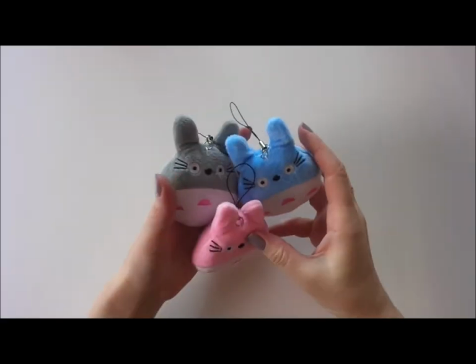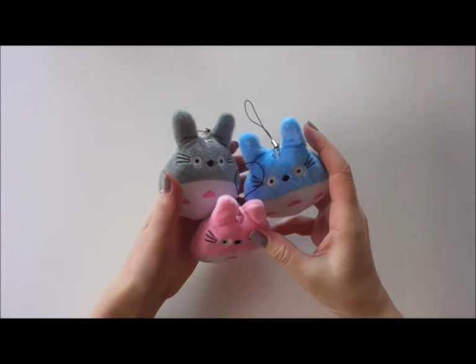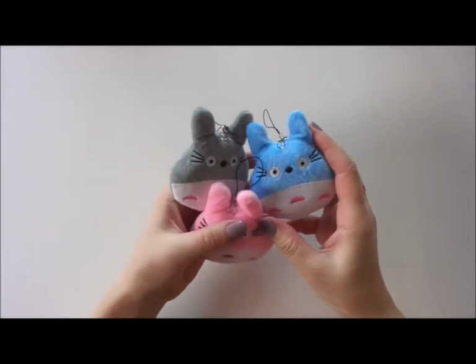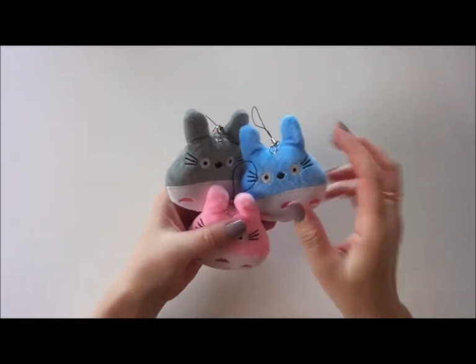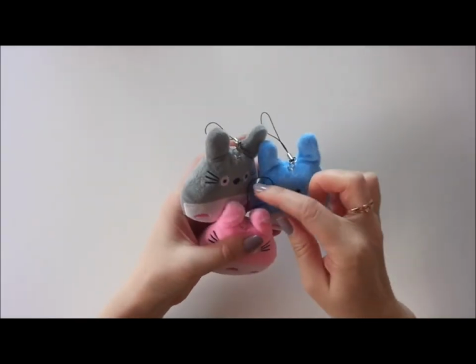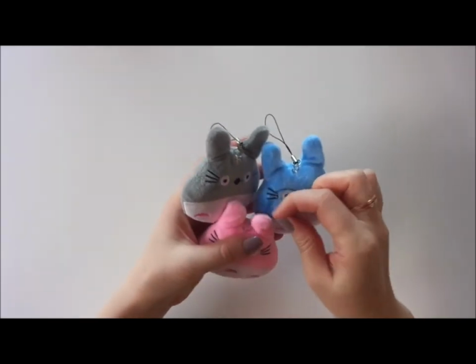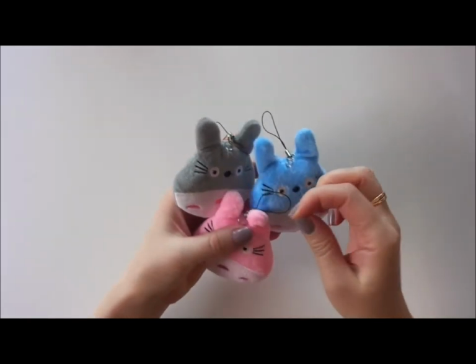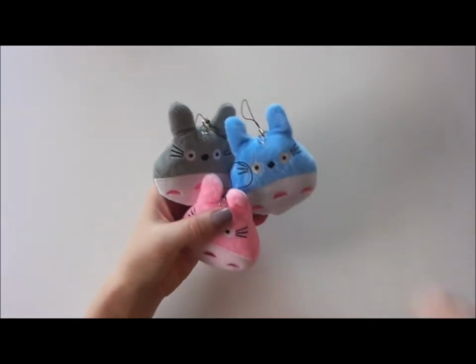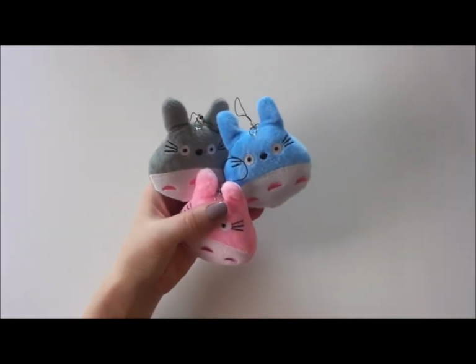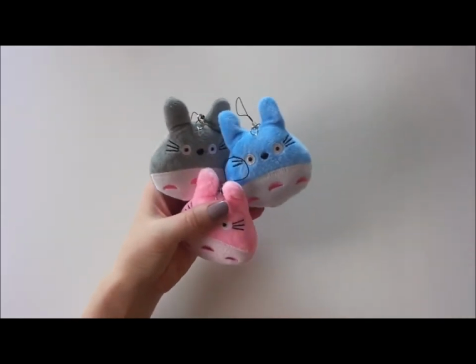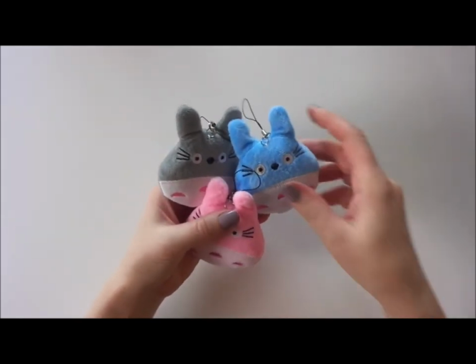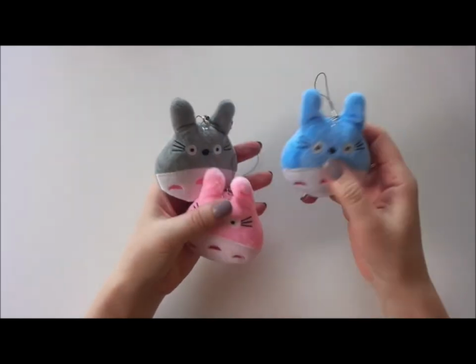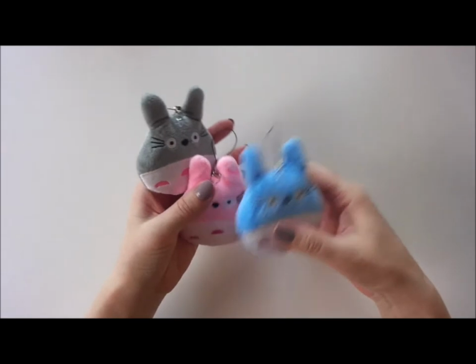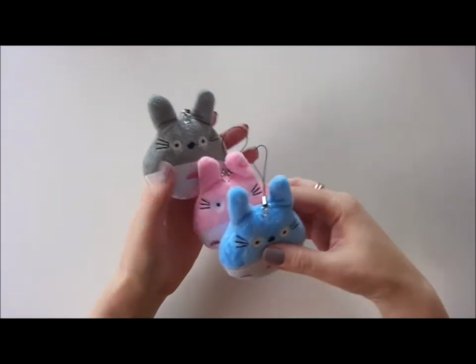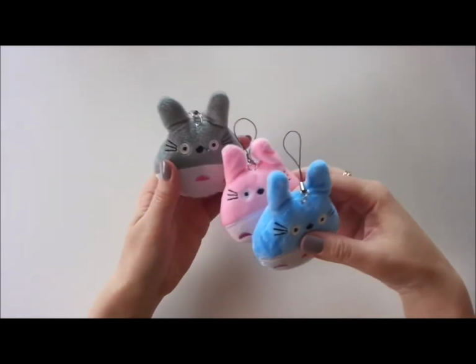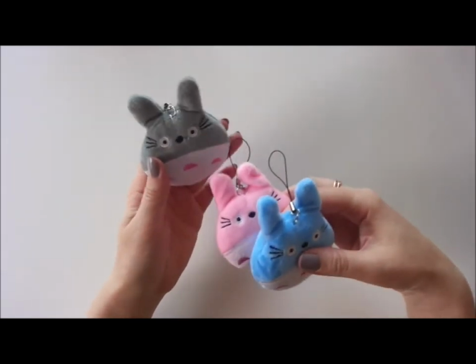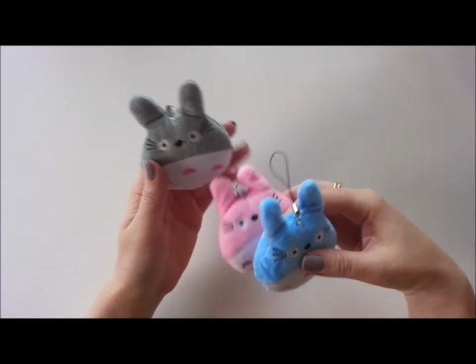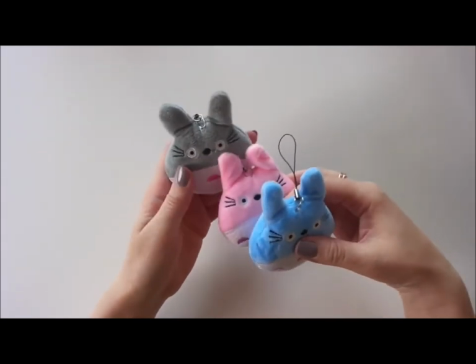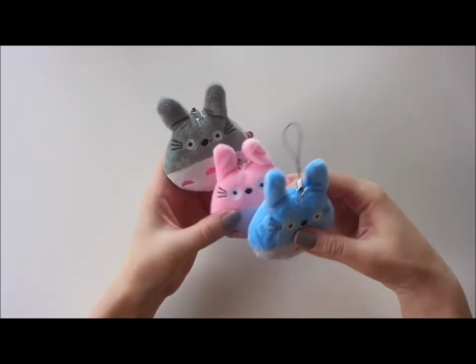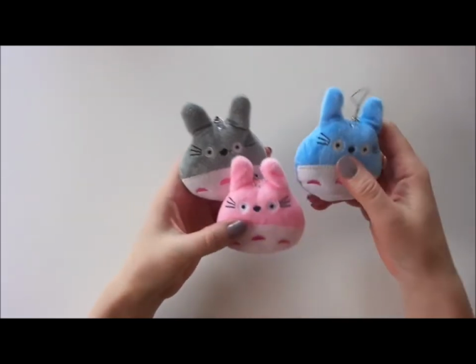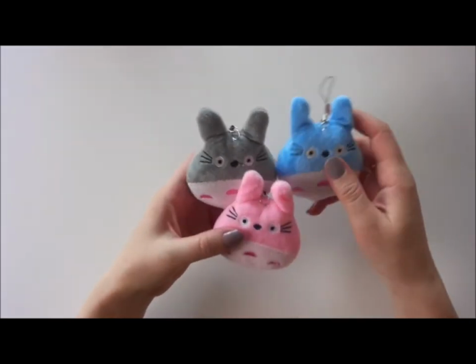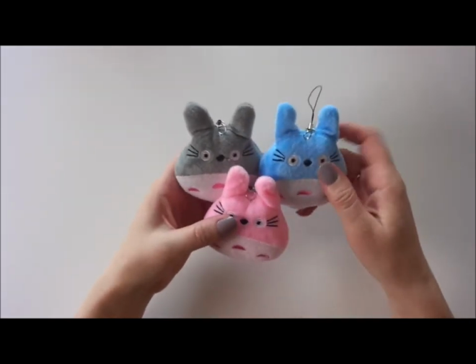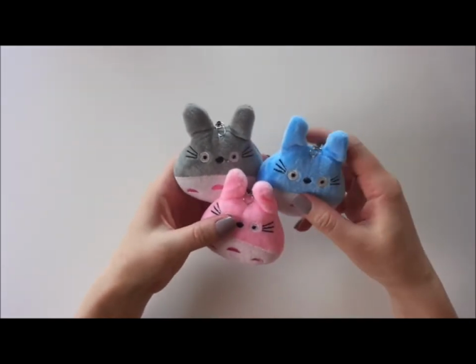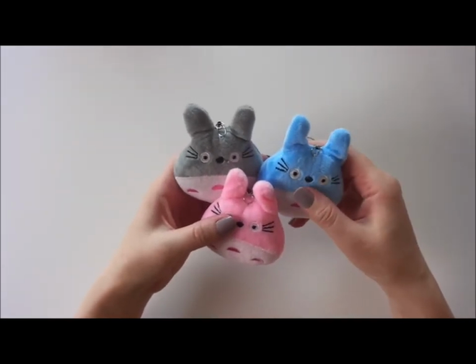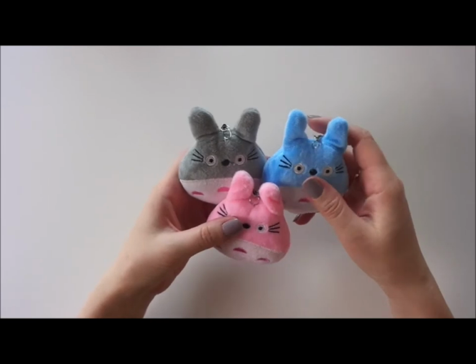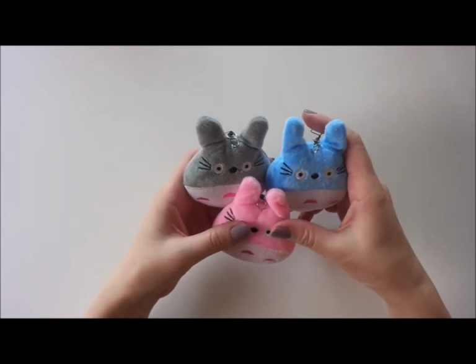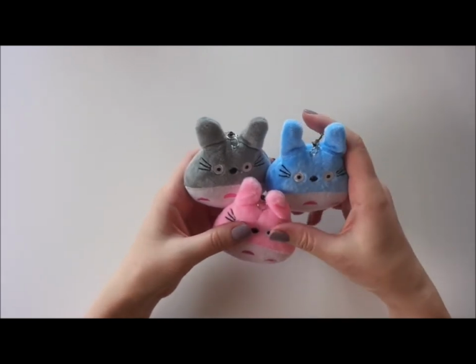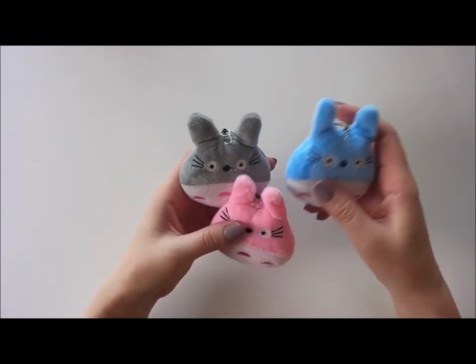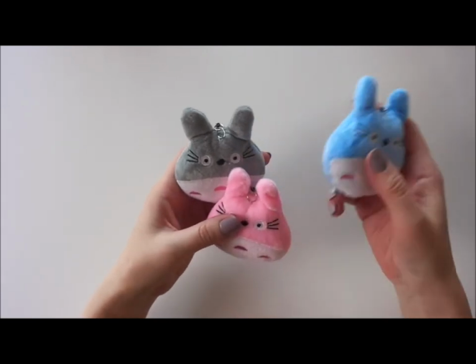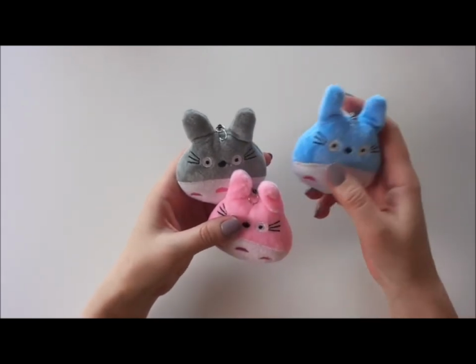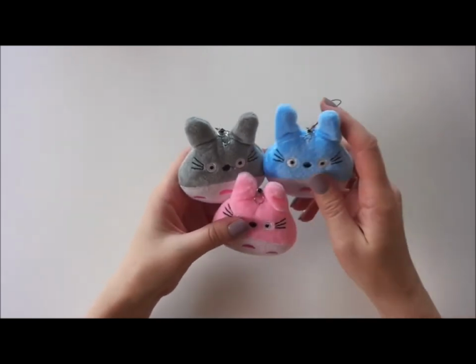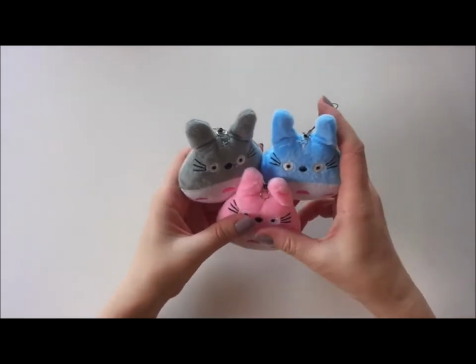Hi guys! It has been quite a while since I made a similar video about finds for BJD props and cheap accessories — things you can adapt to your dolls and things like that.